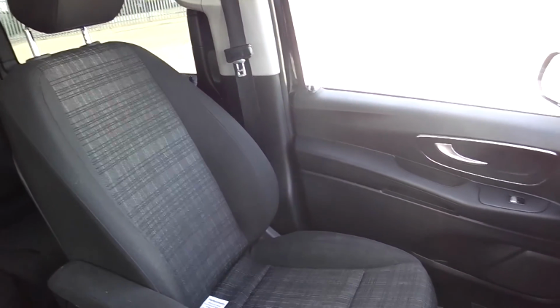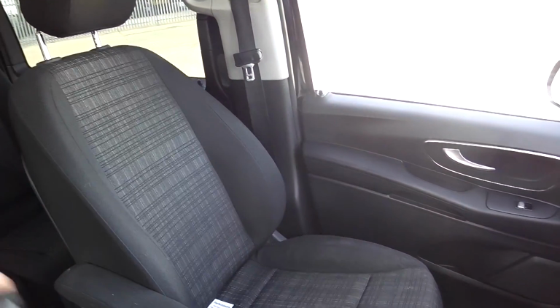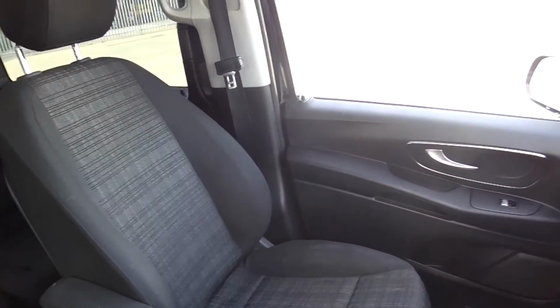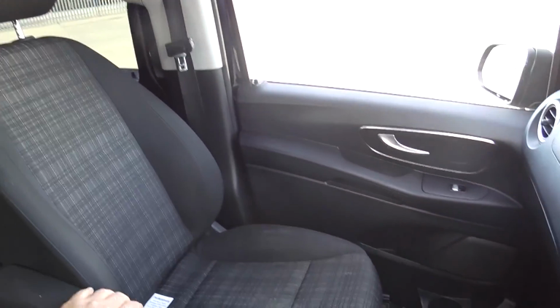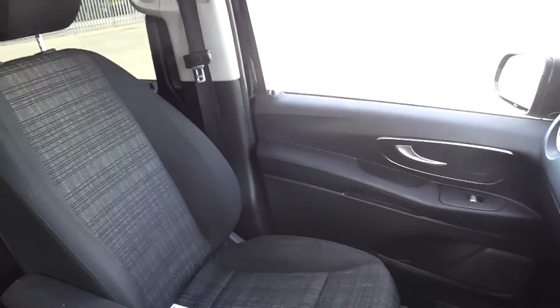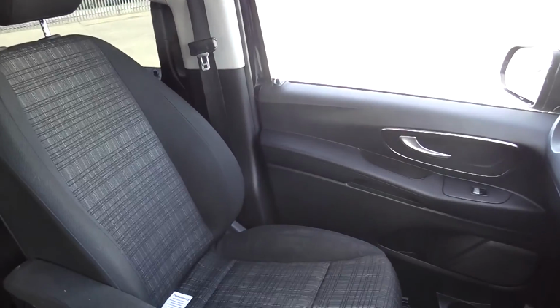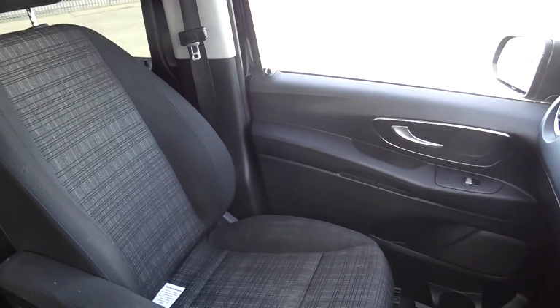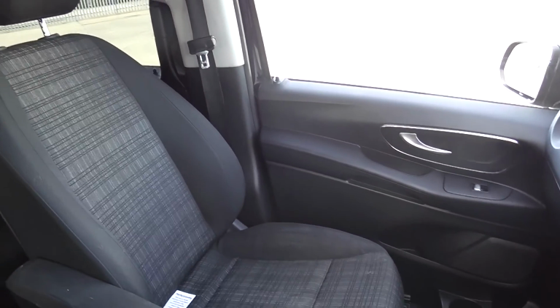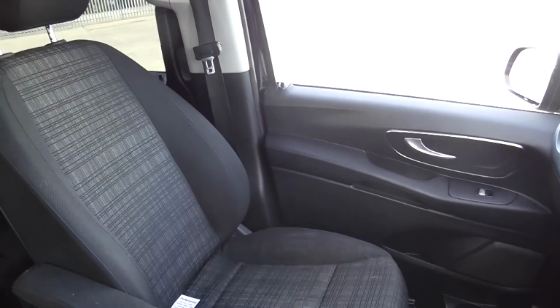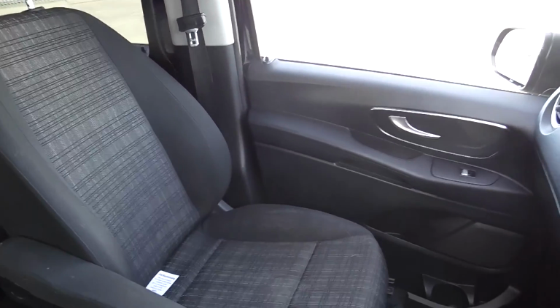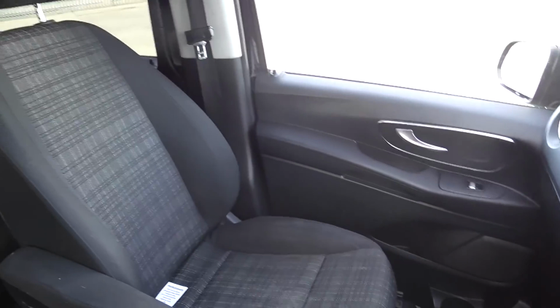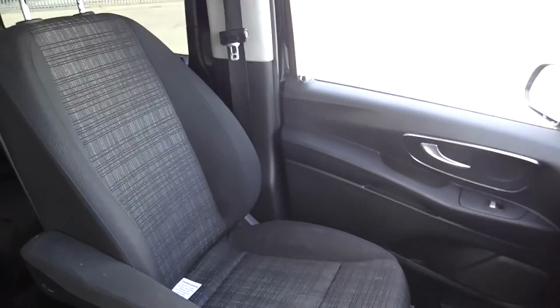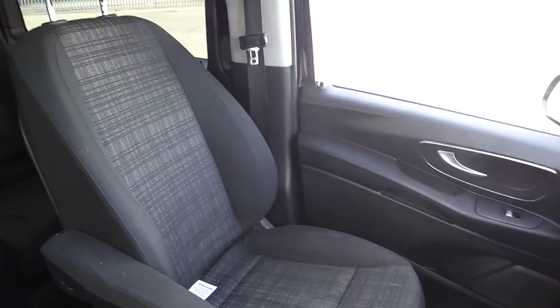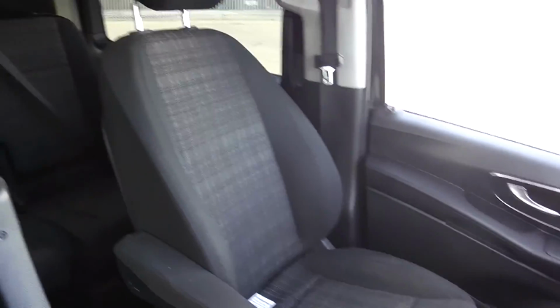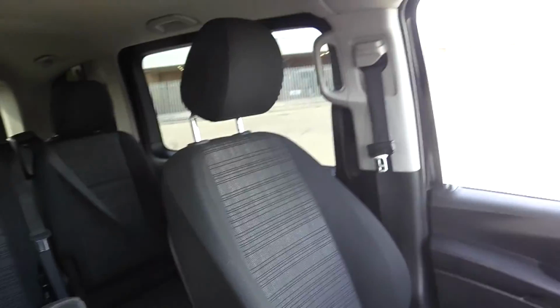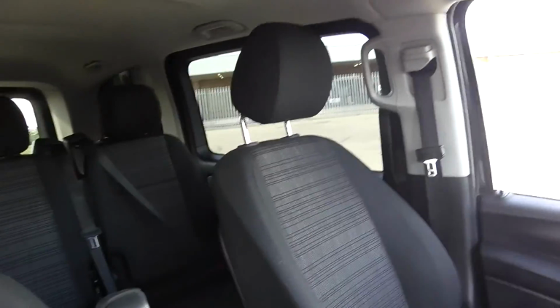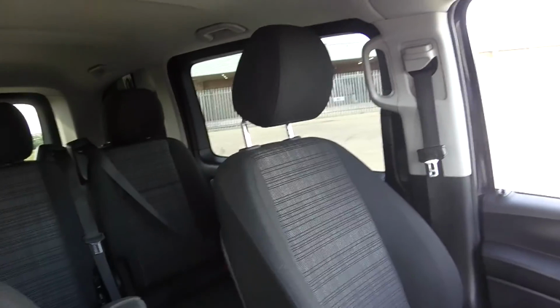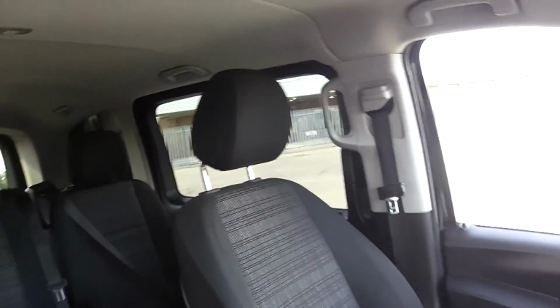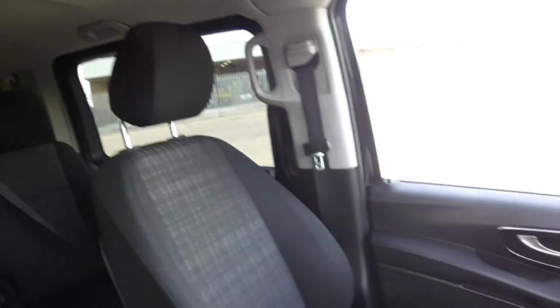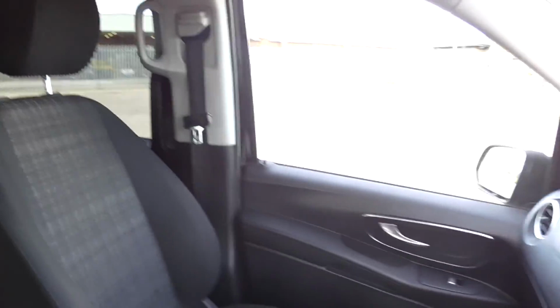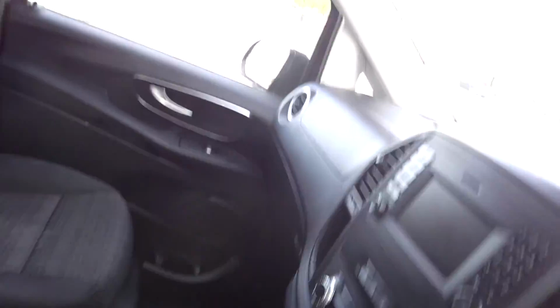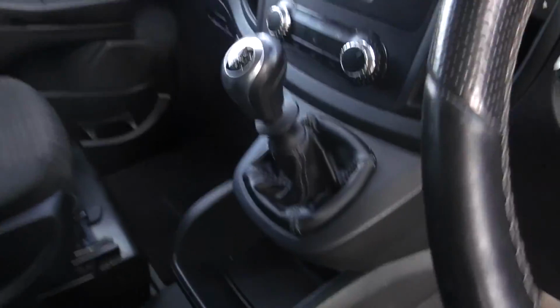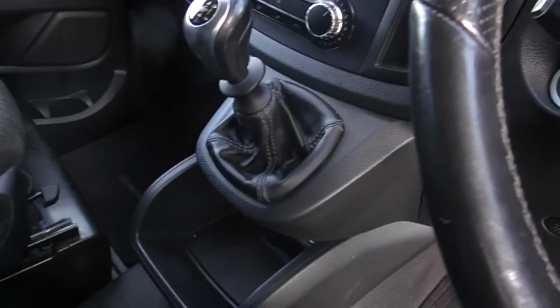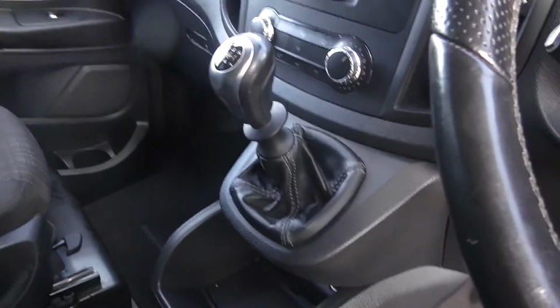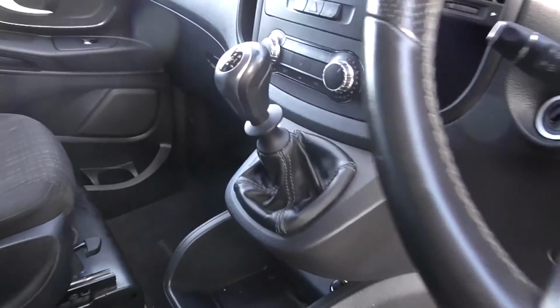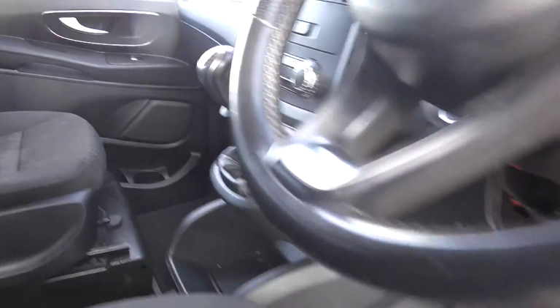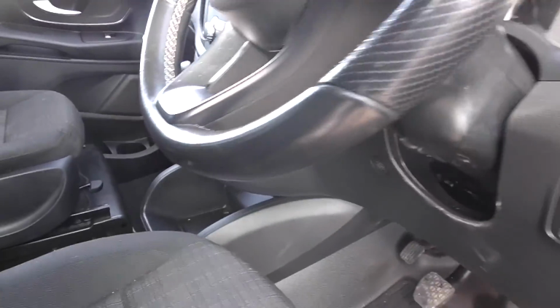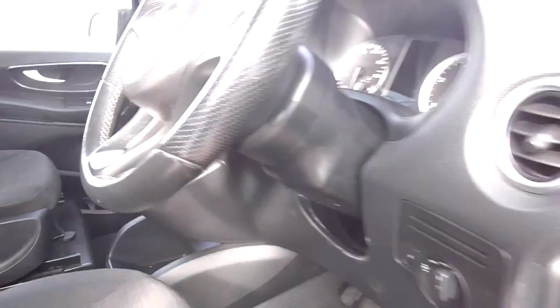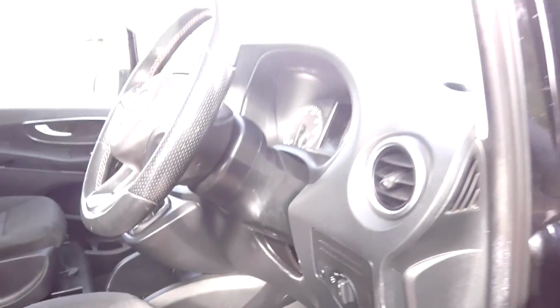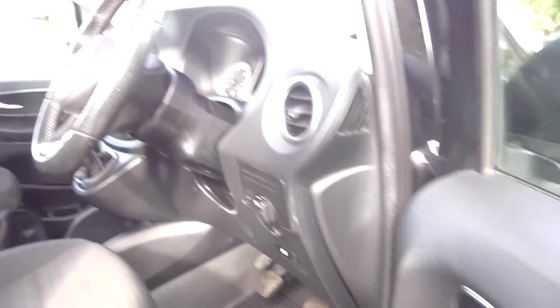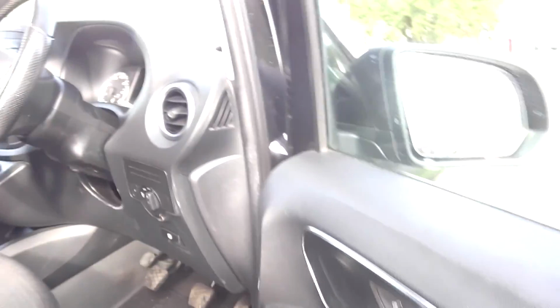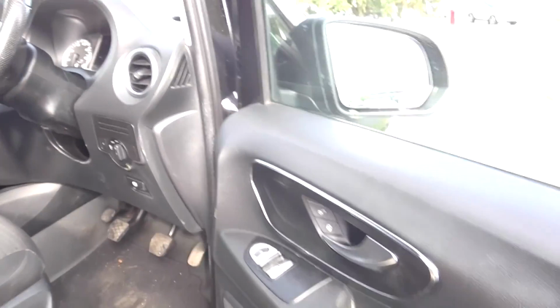These have got twin arm rests, obviously windows all the way around in the back, six-speed gearbox, electric windows, electric mirrors.